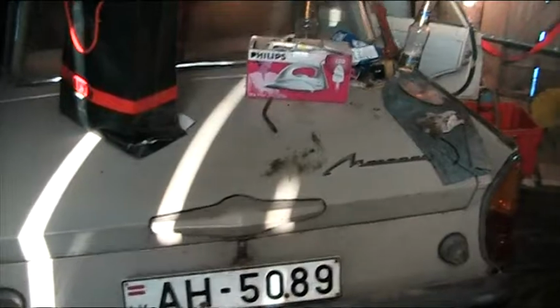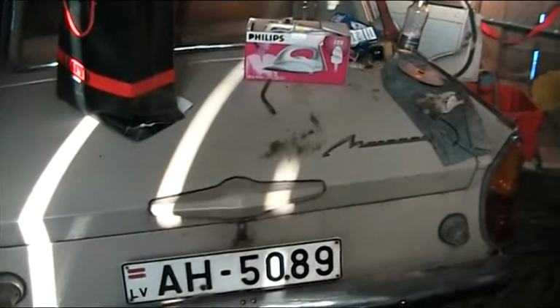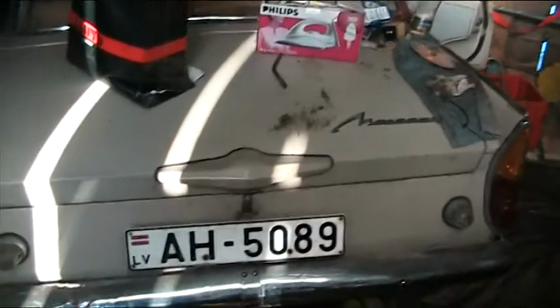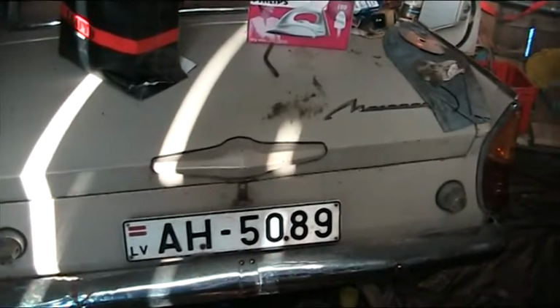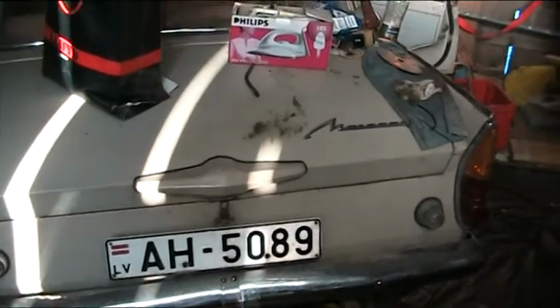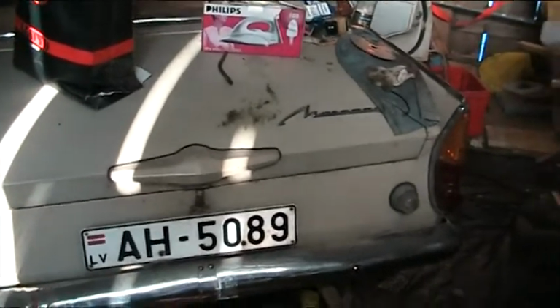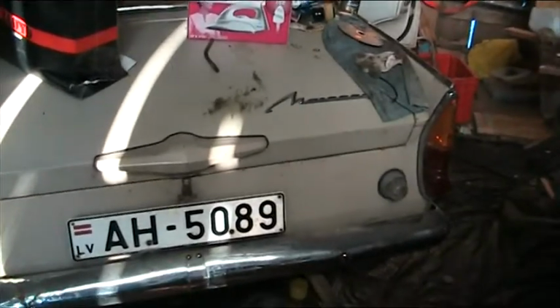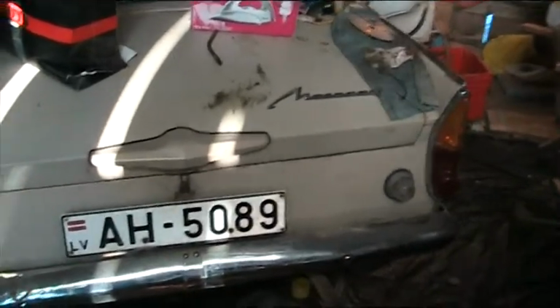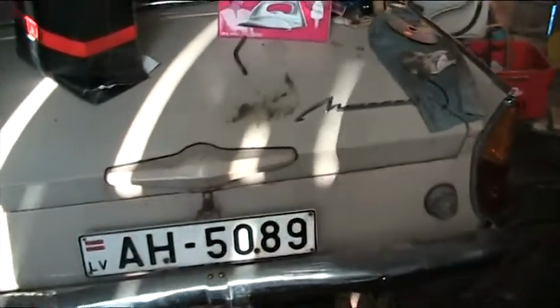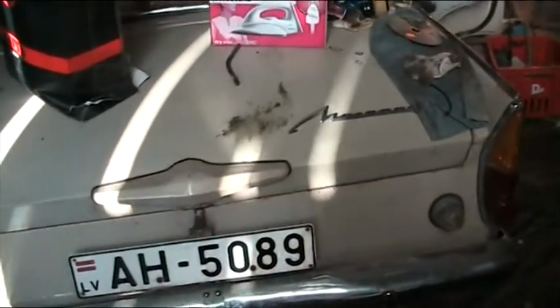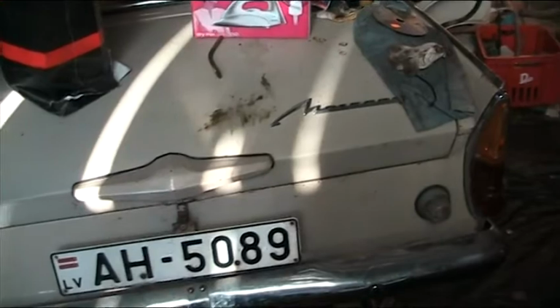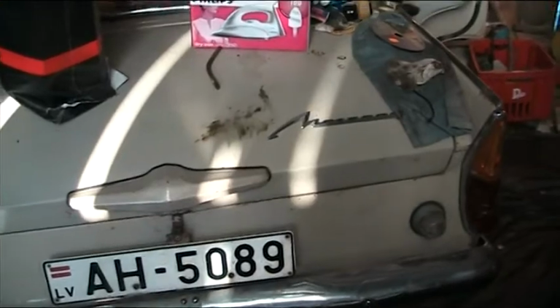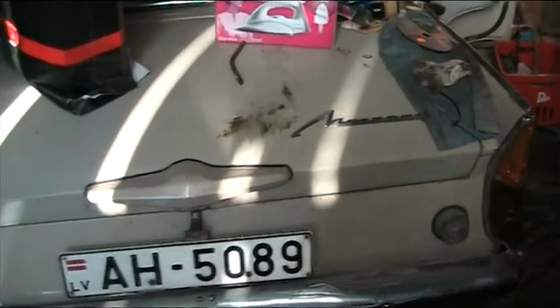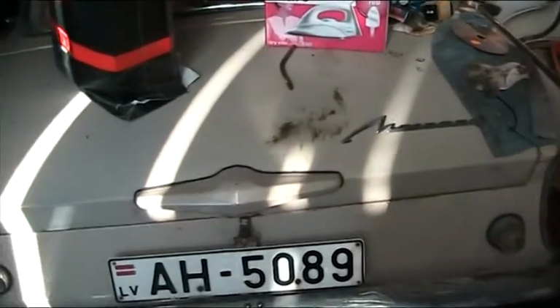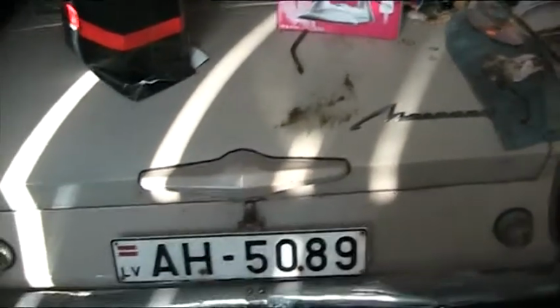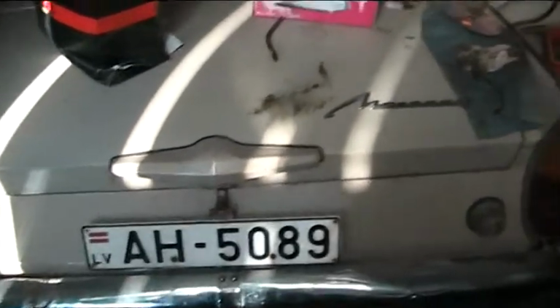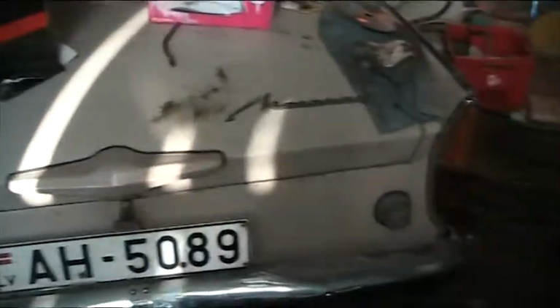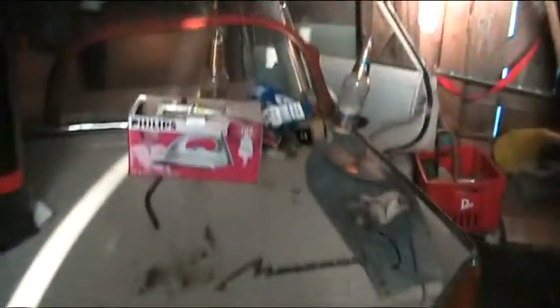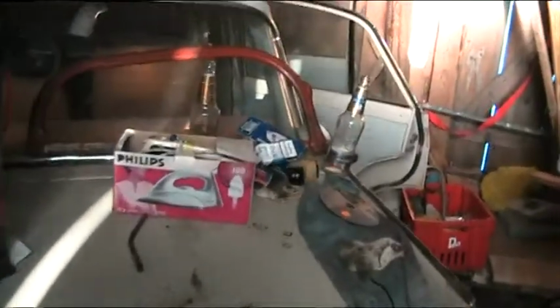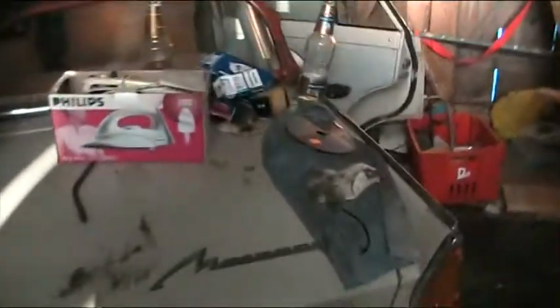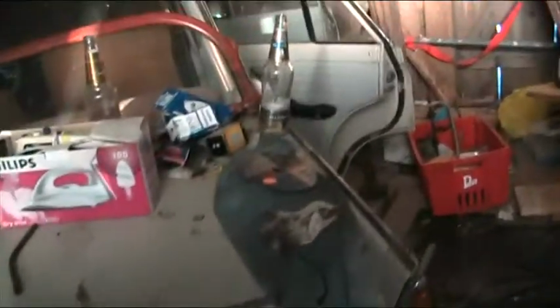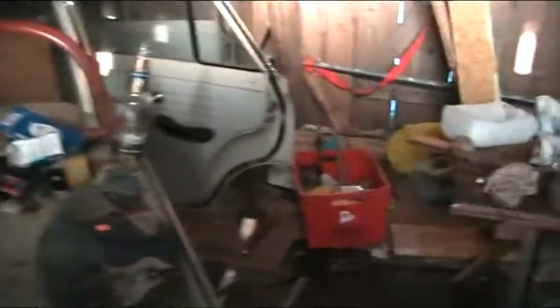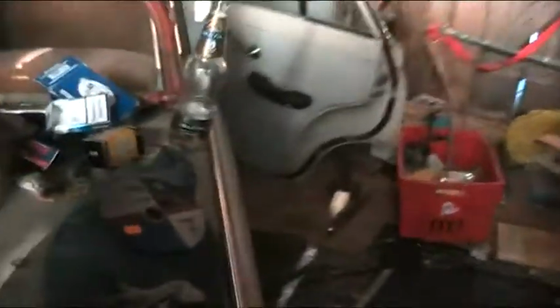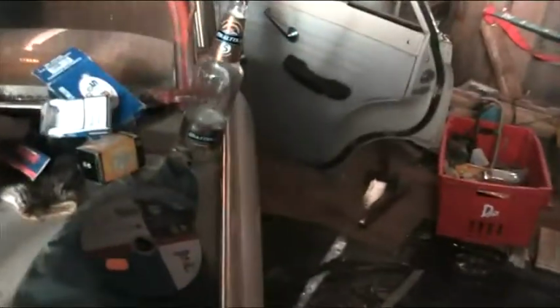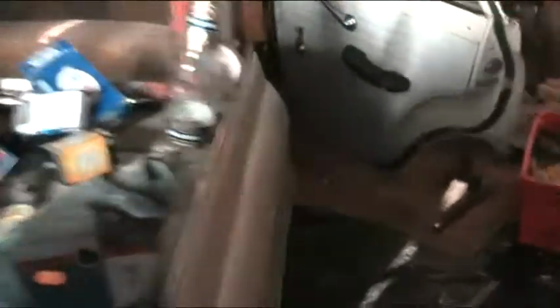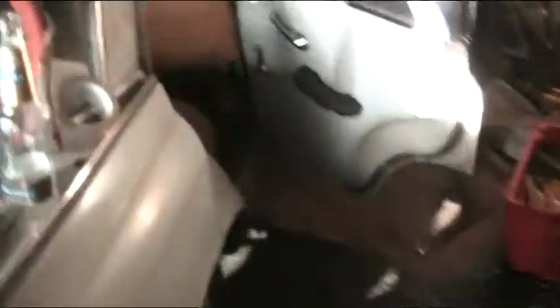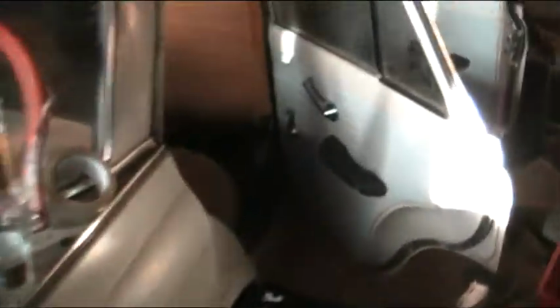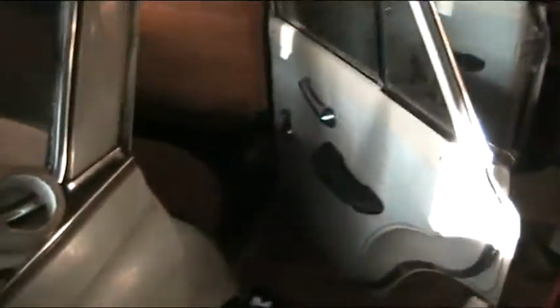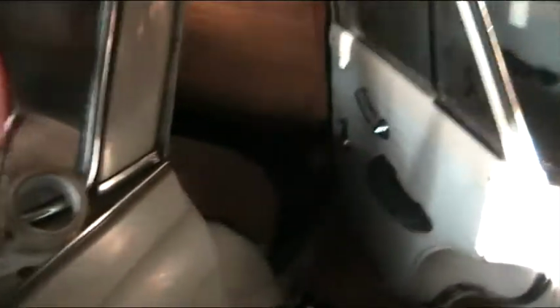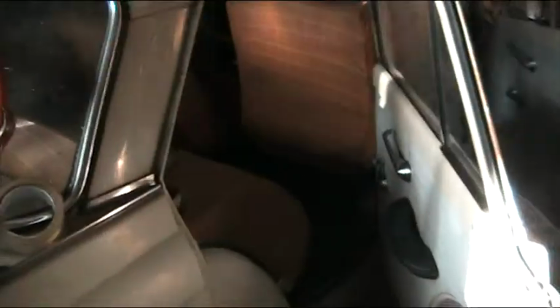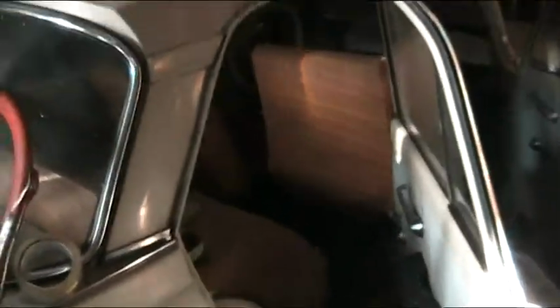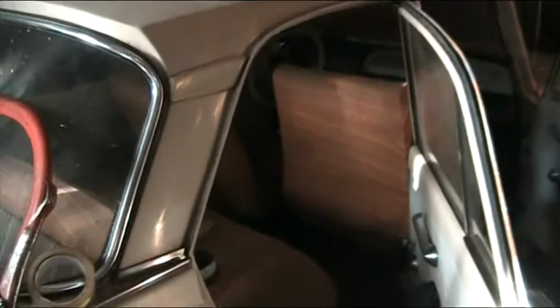Hello guys, I have to show you a nice car today. It's a Moskvich 412. There's no rust on the car — it's in very good condition.